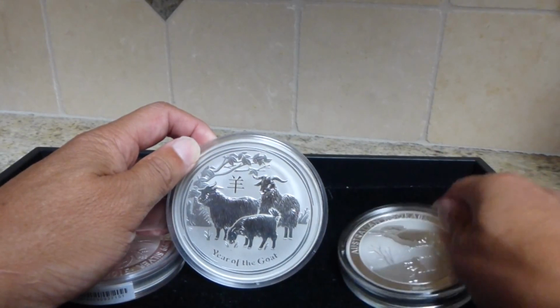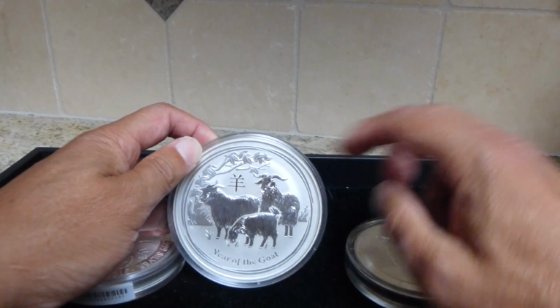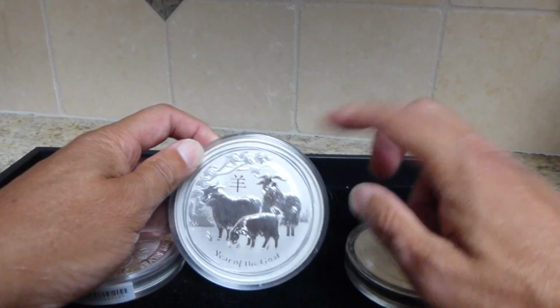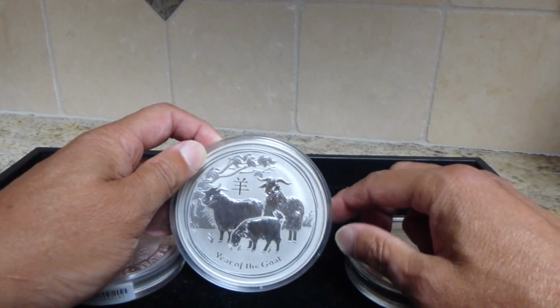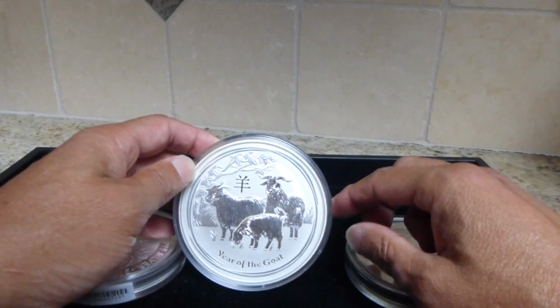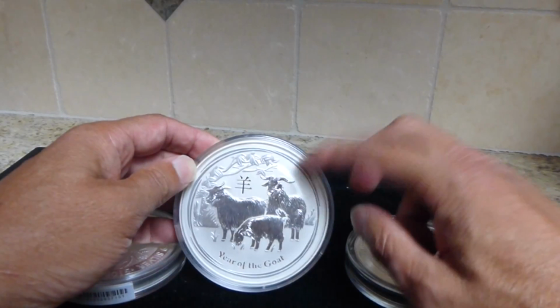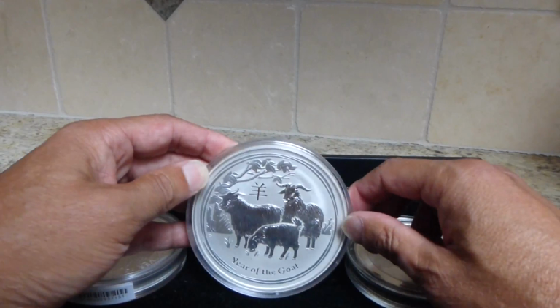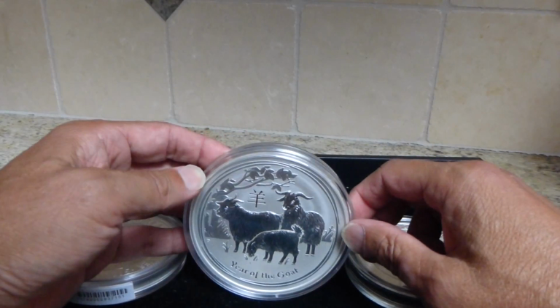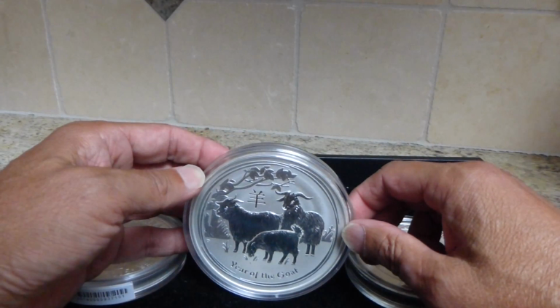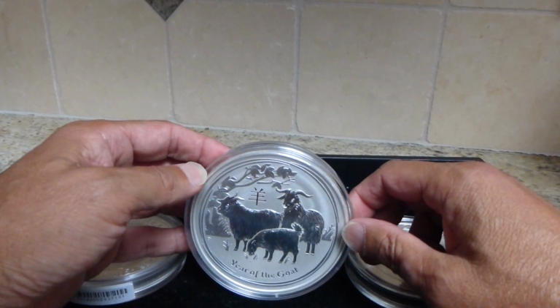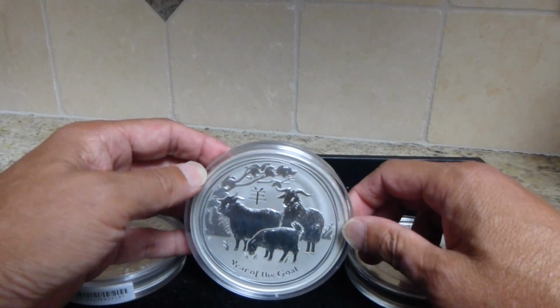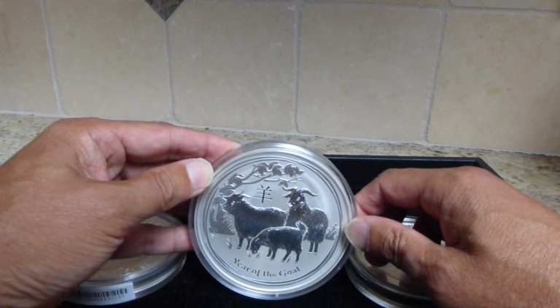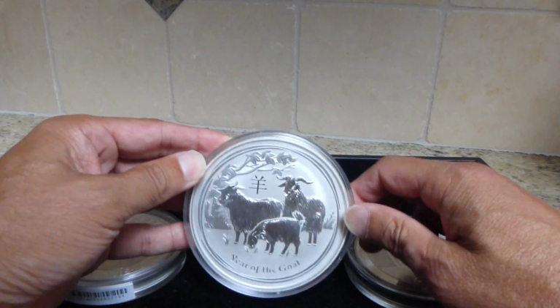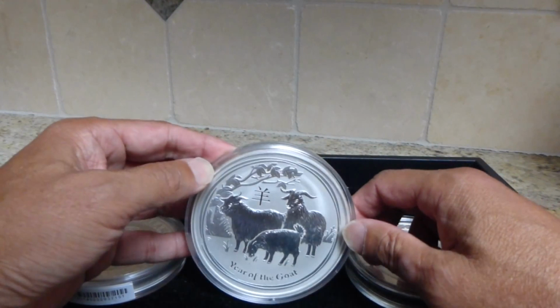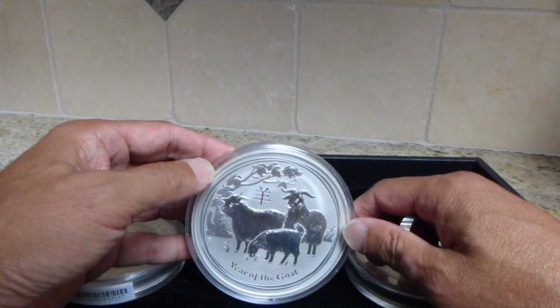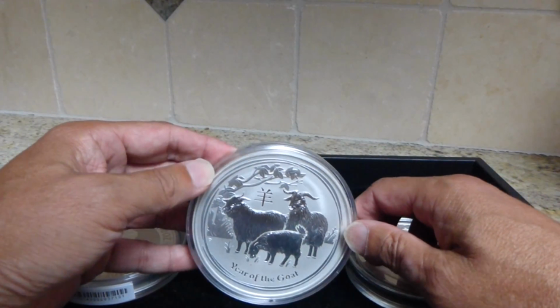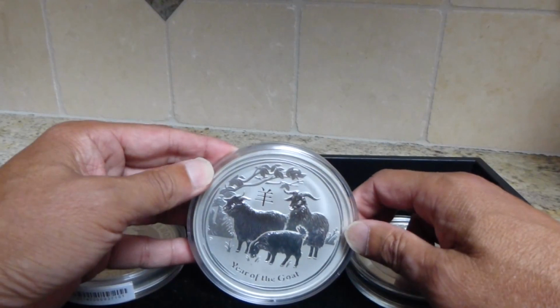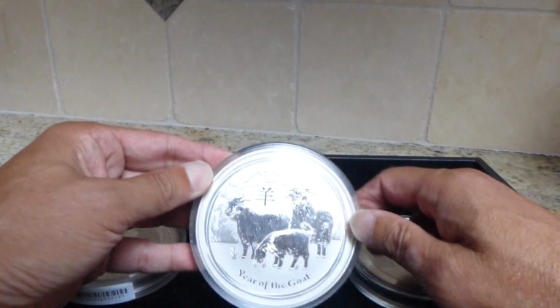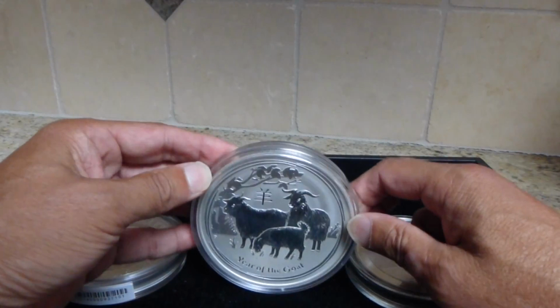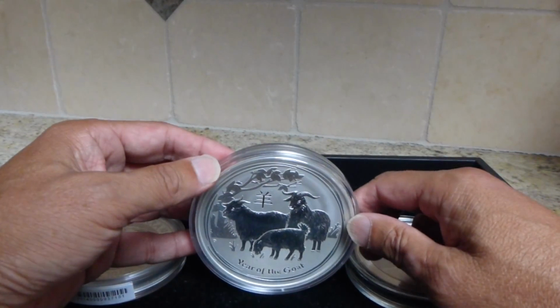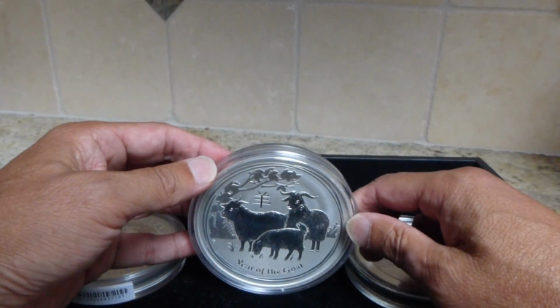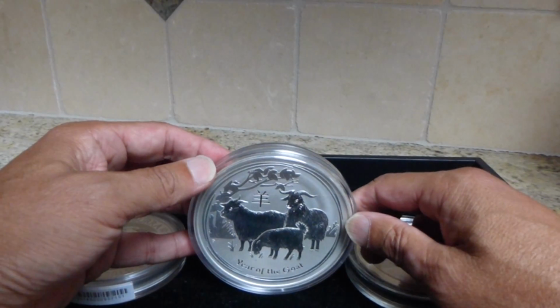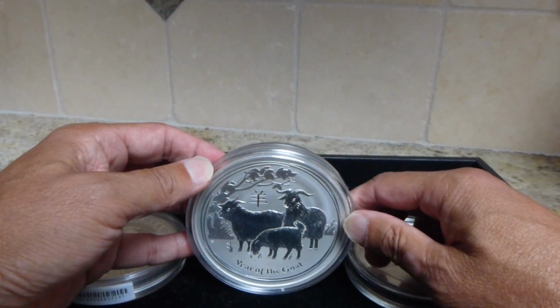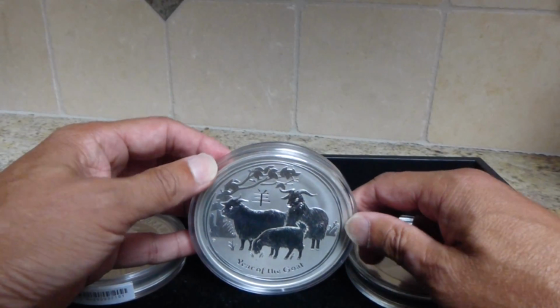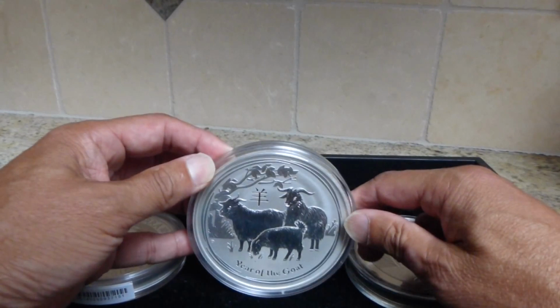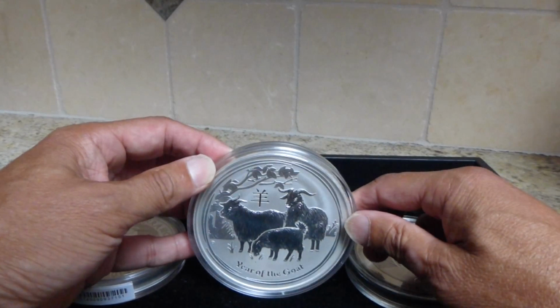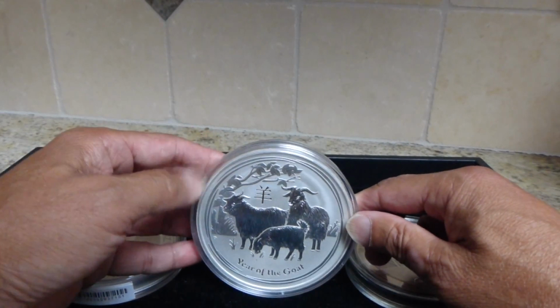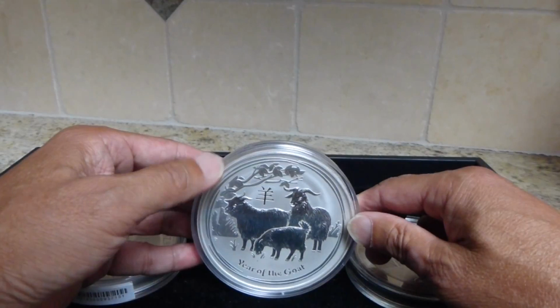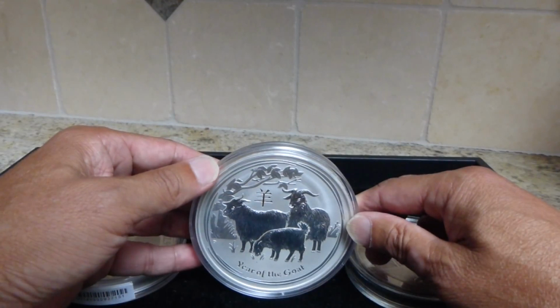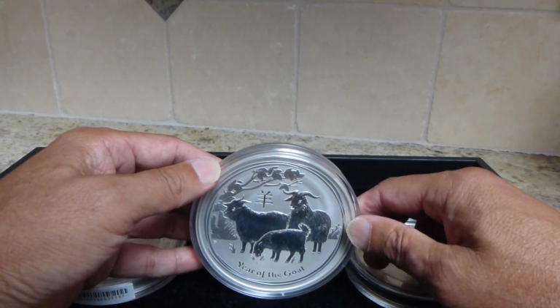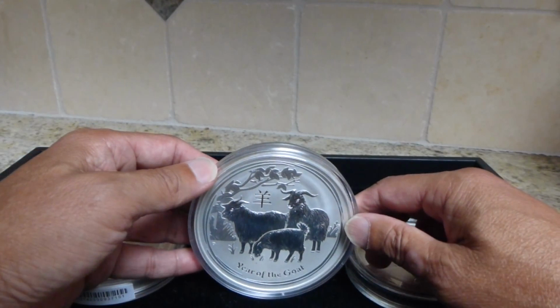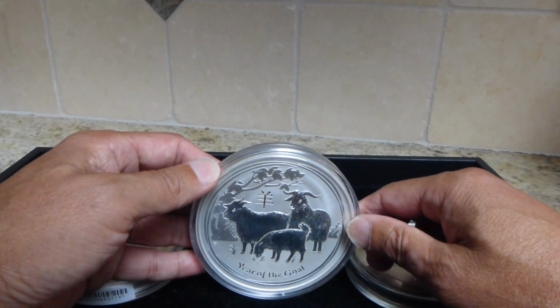I just want to reiterate that I think I got a good deal on this — I paid about $1.80 over spot. Right now the one-ouncer at Provident is about $15 over spot for the one-ouncer.